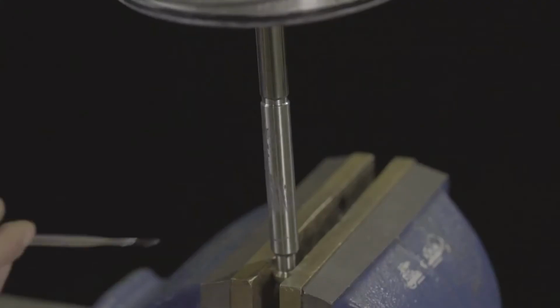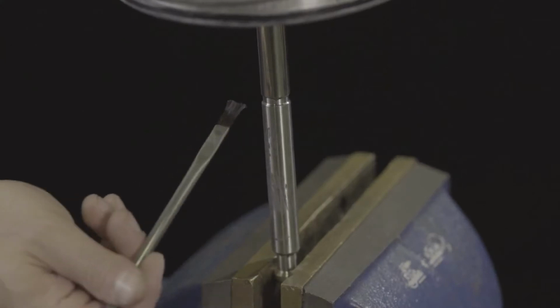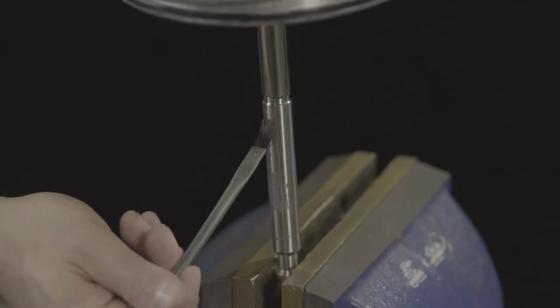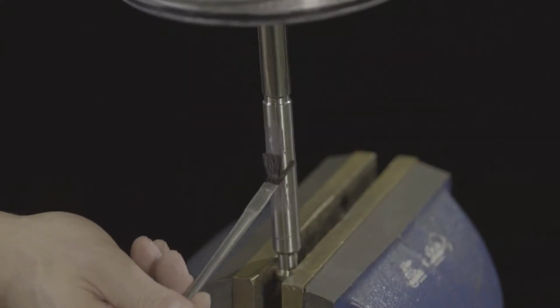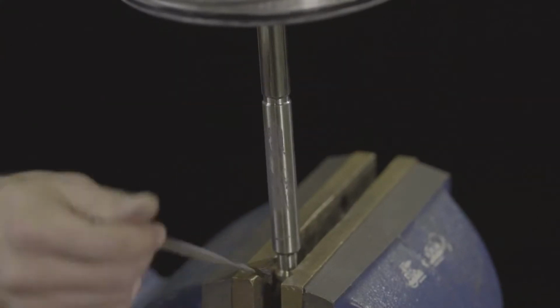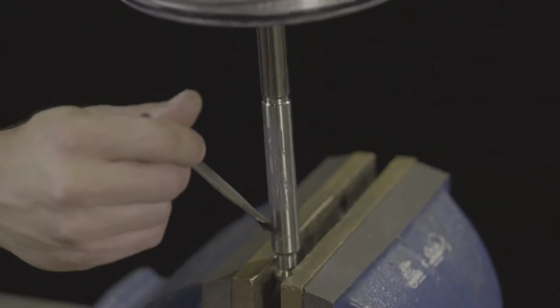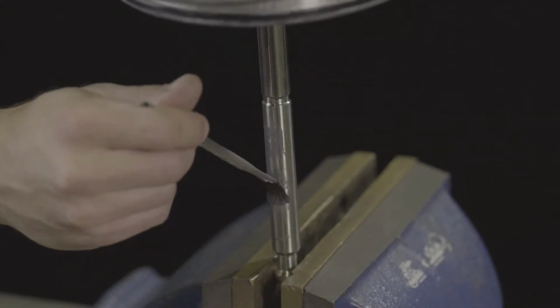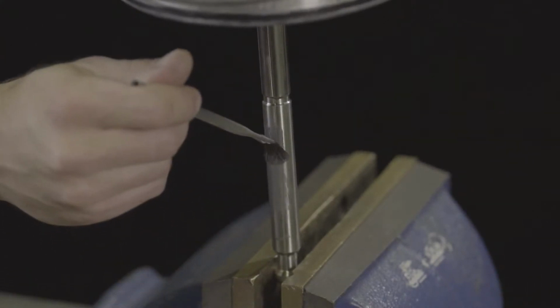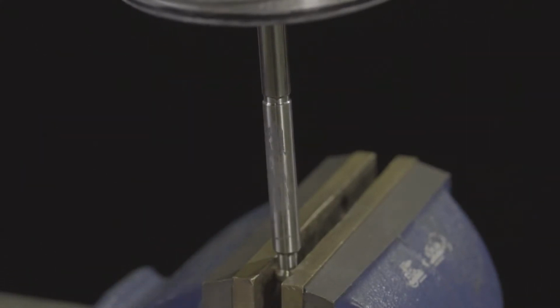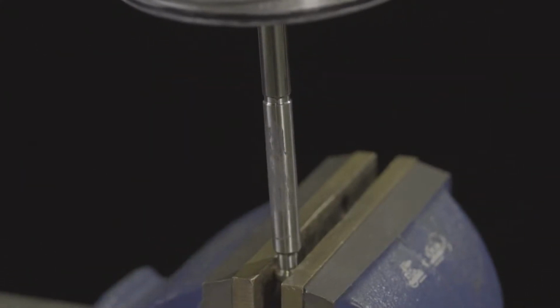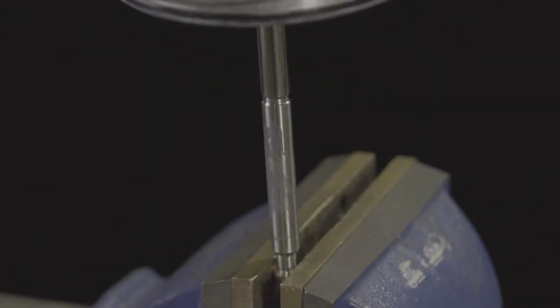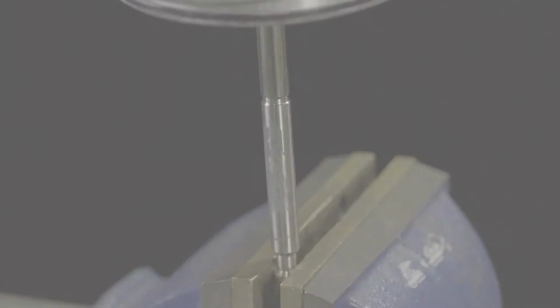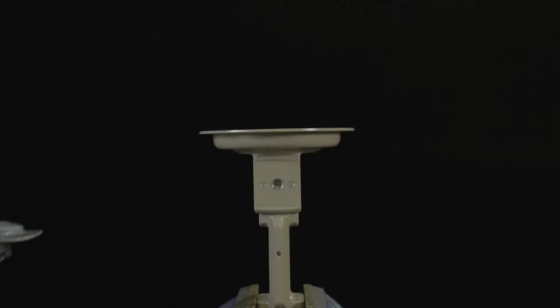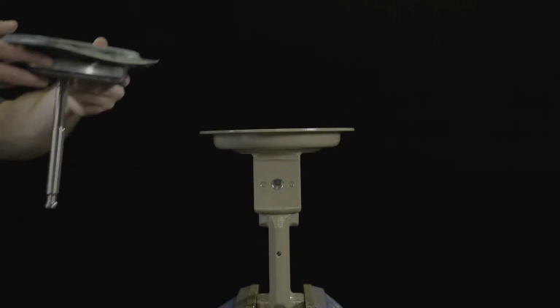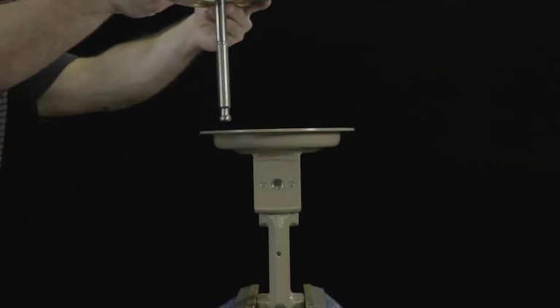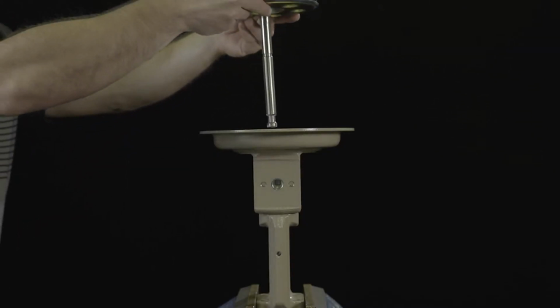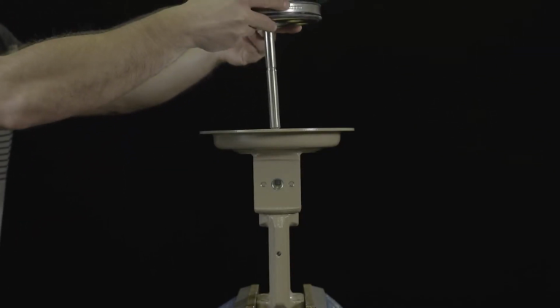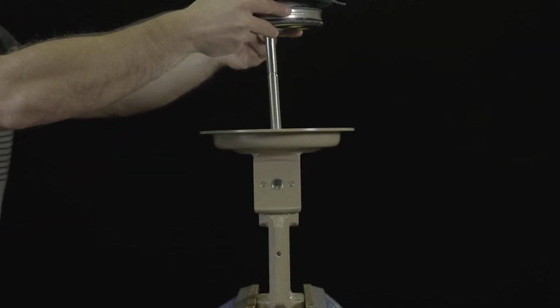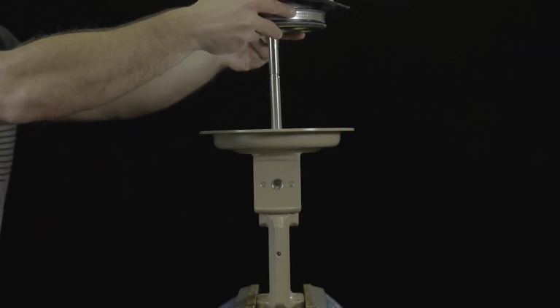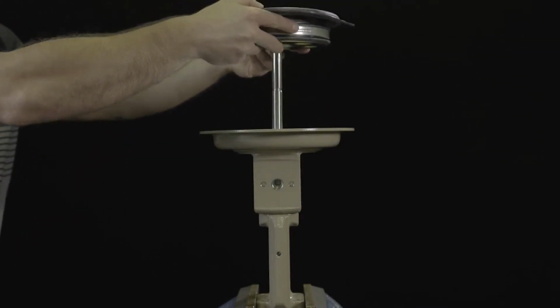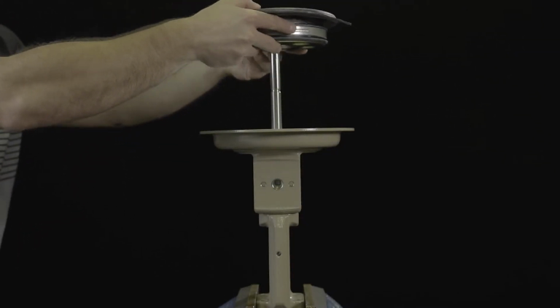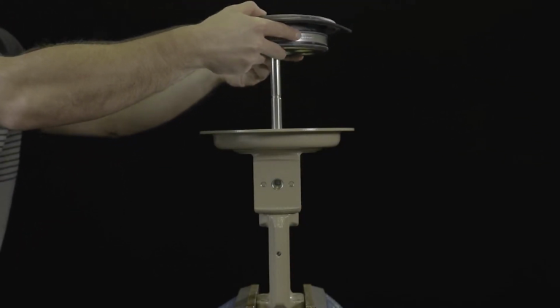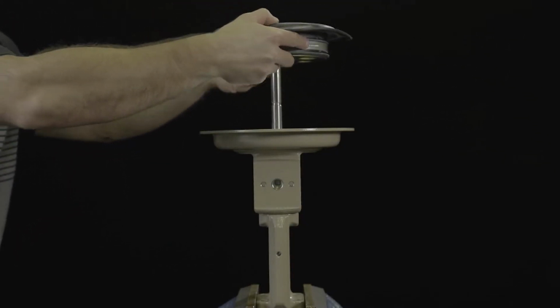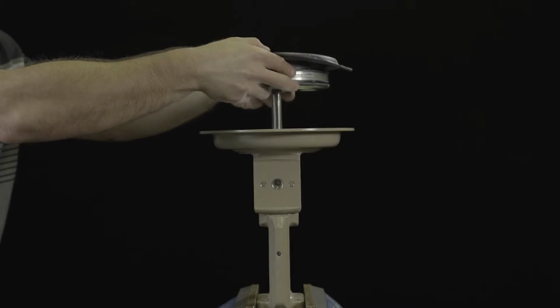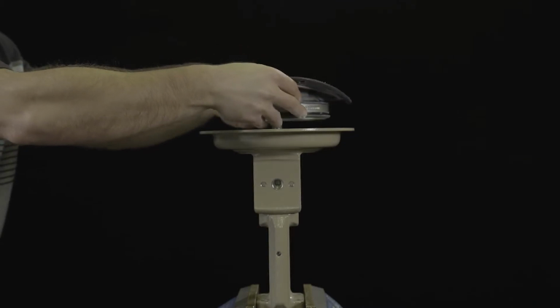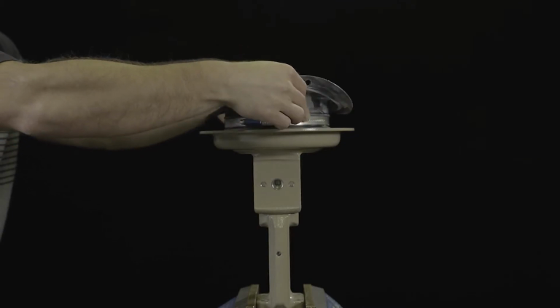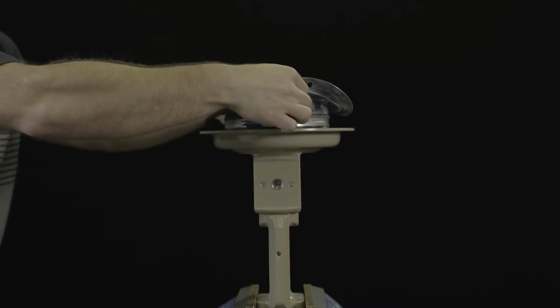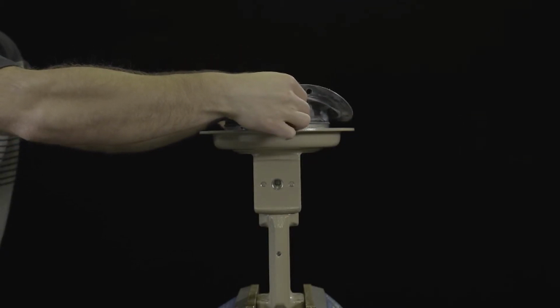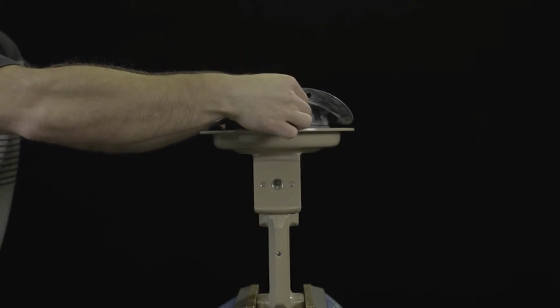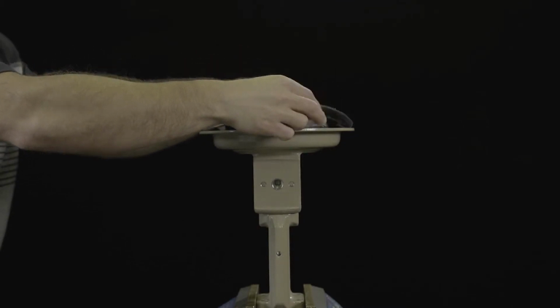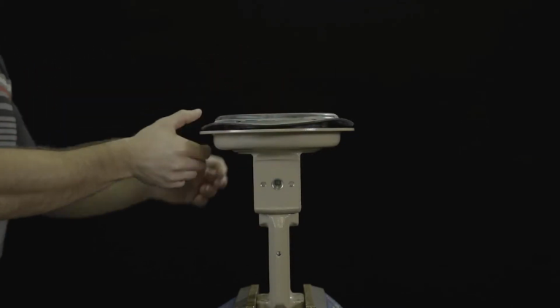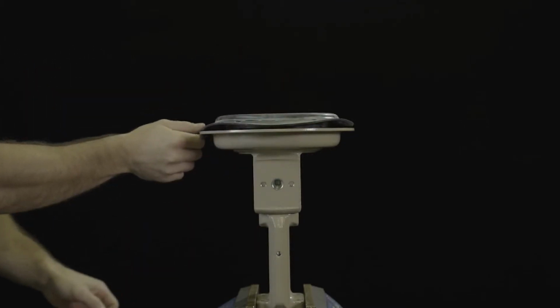If necessary, apply a suitable lubricant to the actuator stem. Install the diaphragm plate assembly together with the actuator stem pointing downward into the bottom diaphragm case.